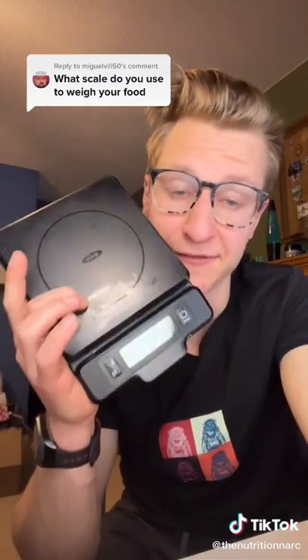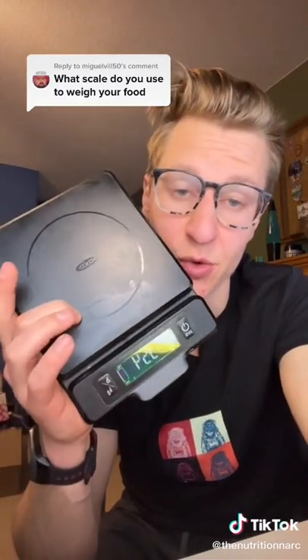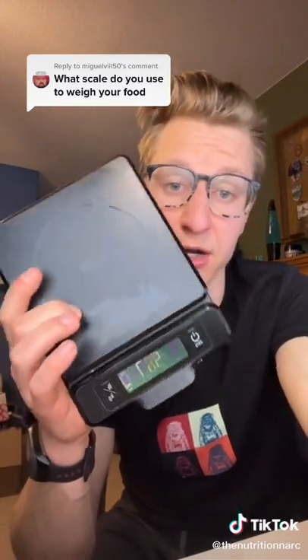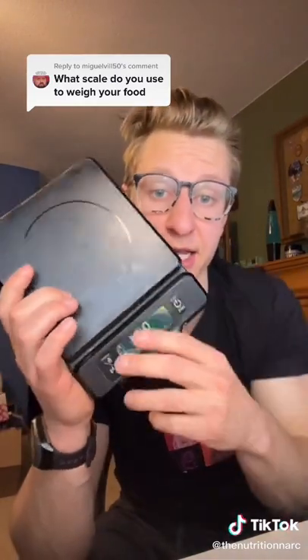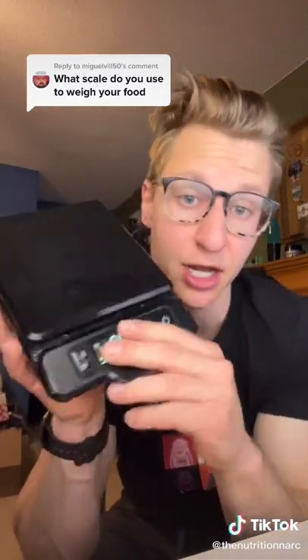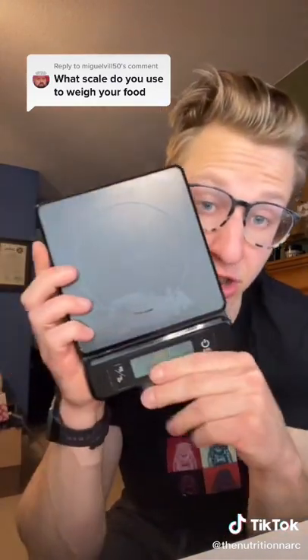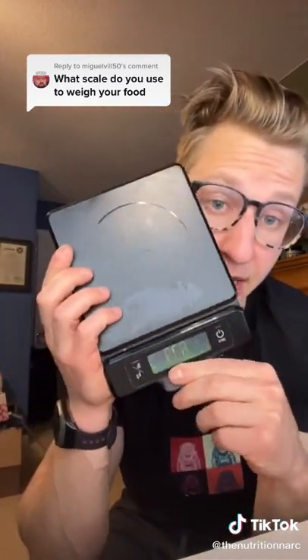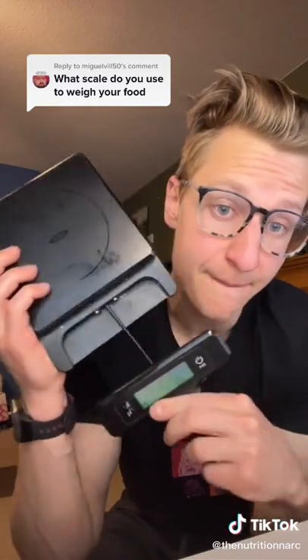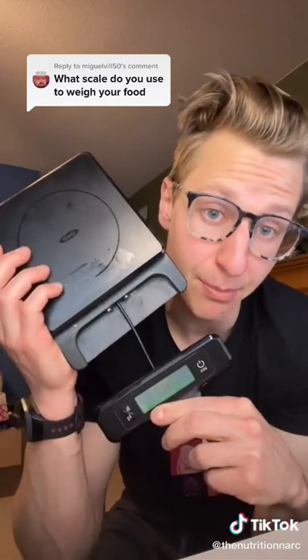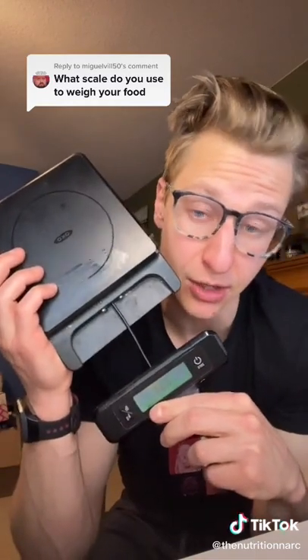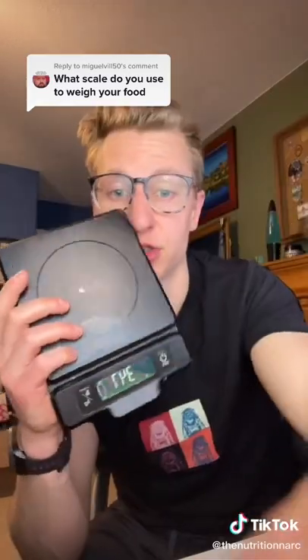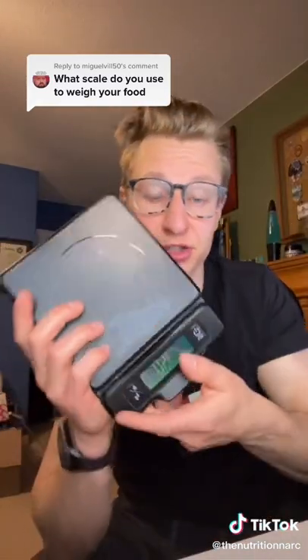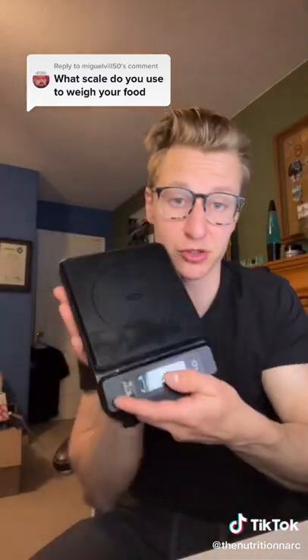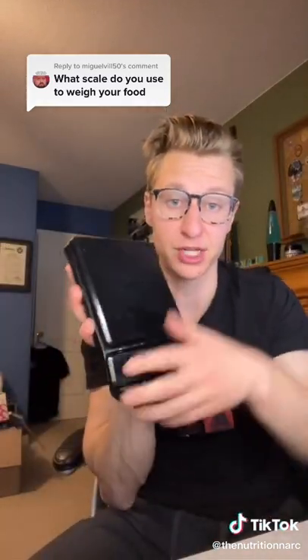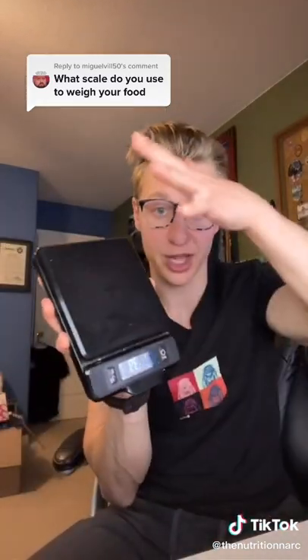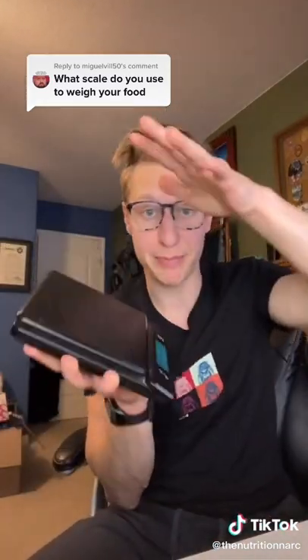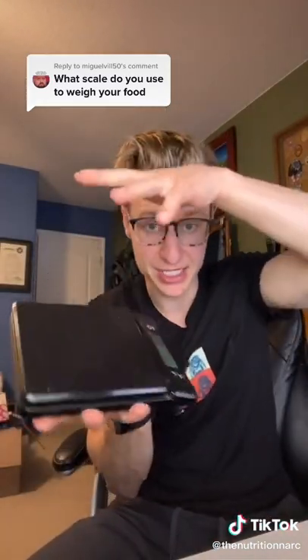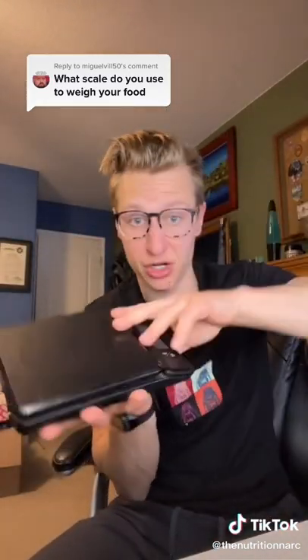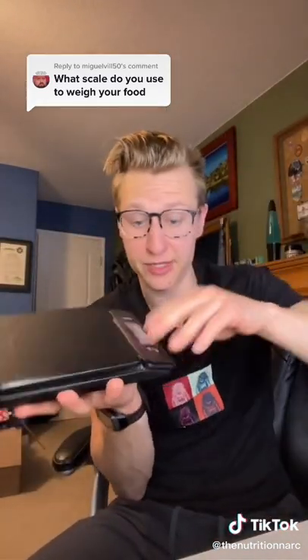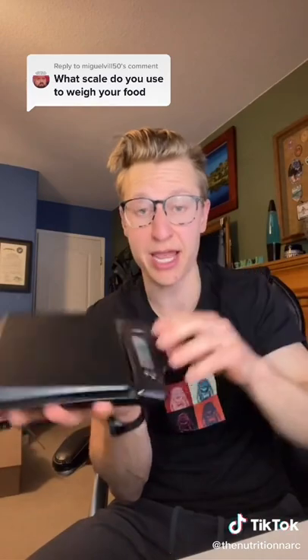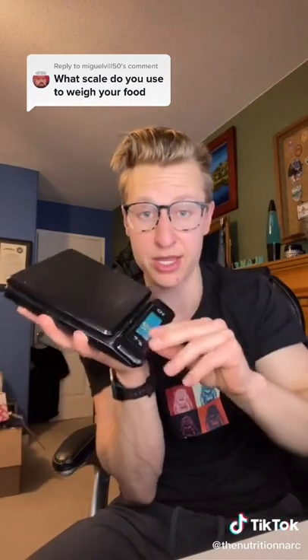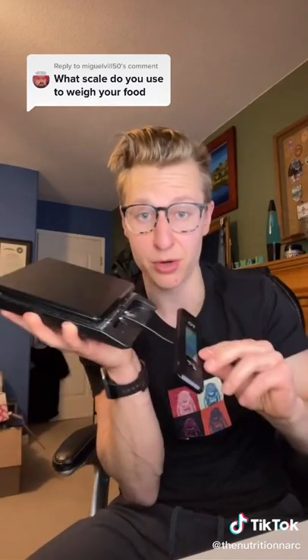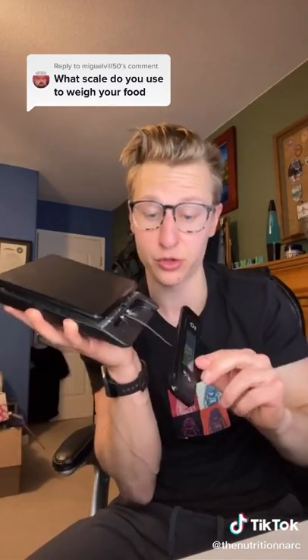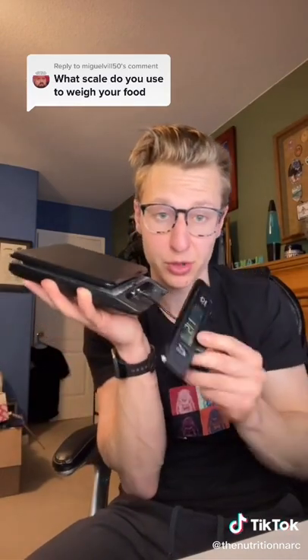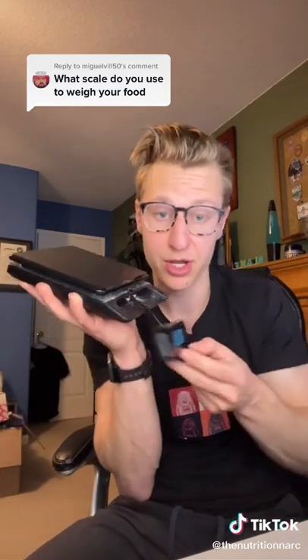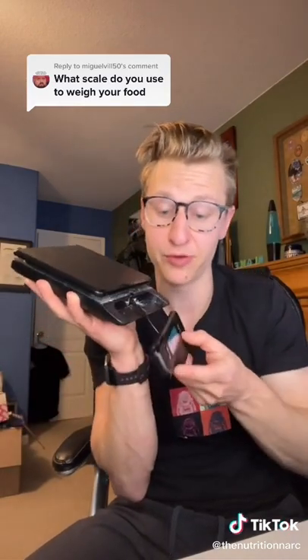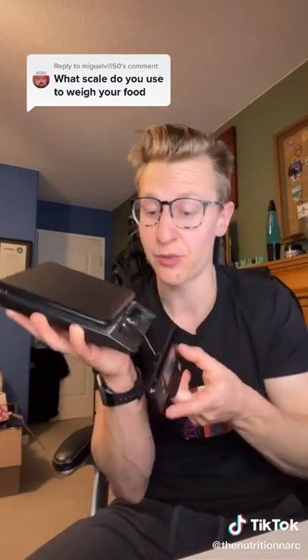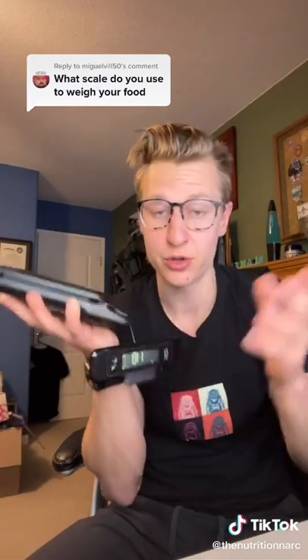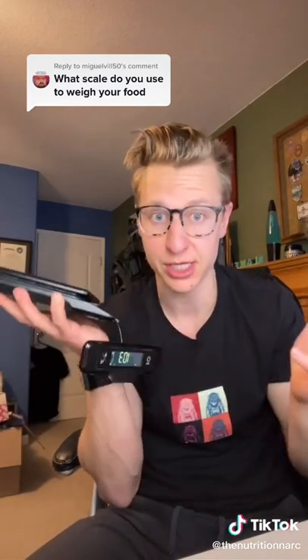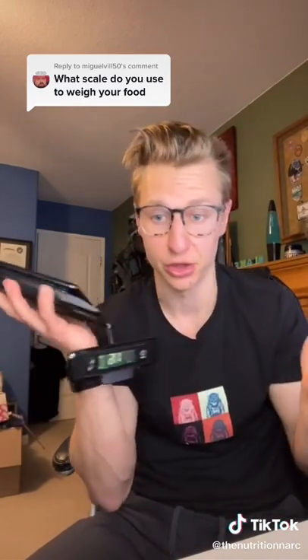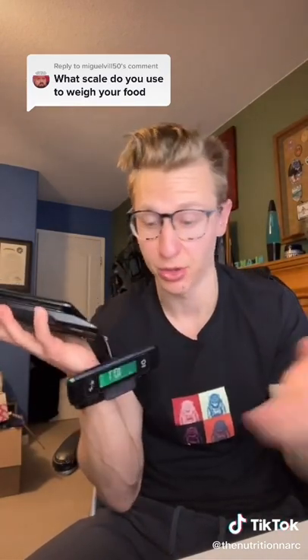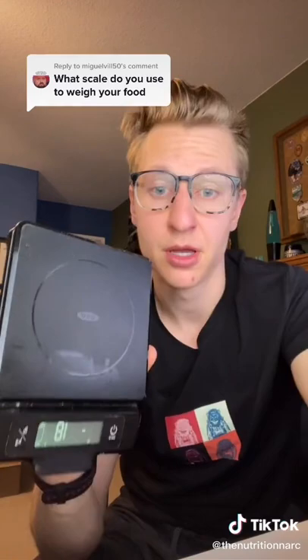The best feature of all — just like me, it pulls out. This is super useful because a lot of the time you've got big pans on top of it and you can't read the numbers, so you just pull it out, move it anywhere, and you can see the numbers.